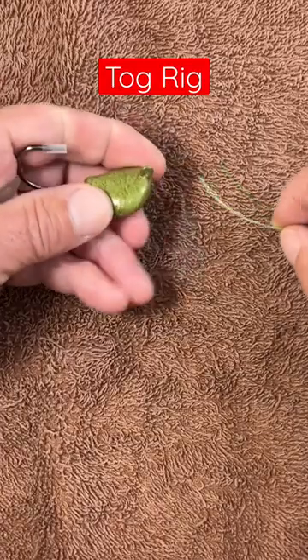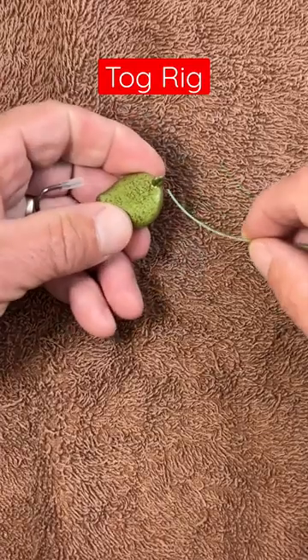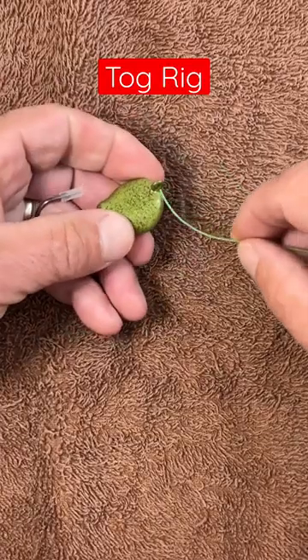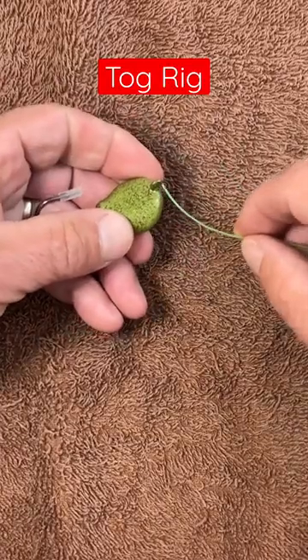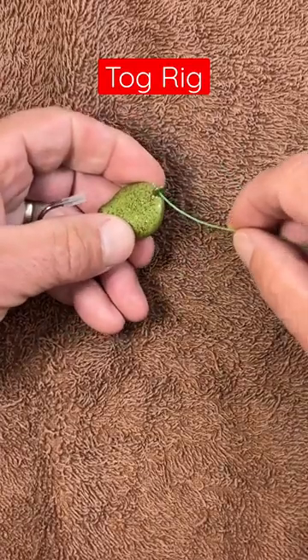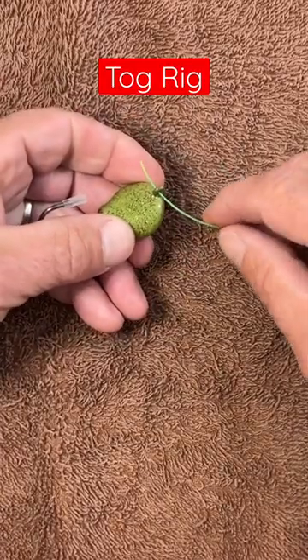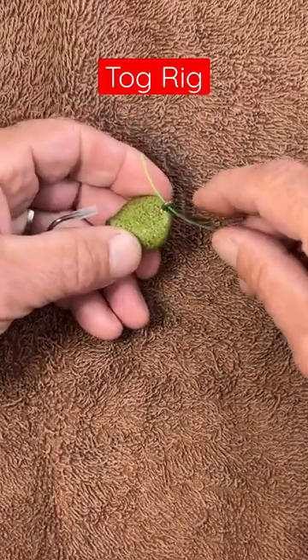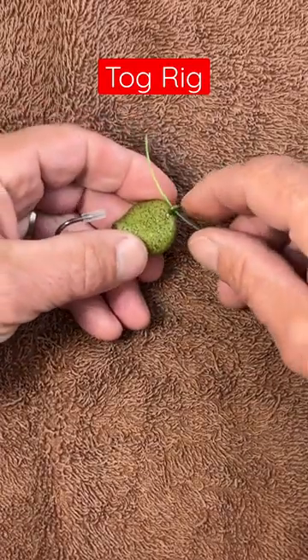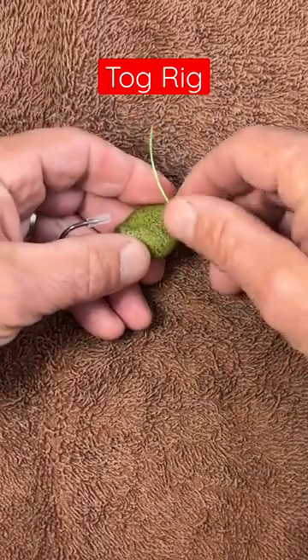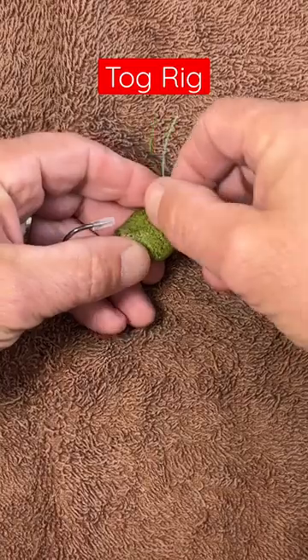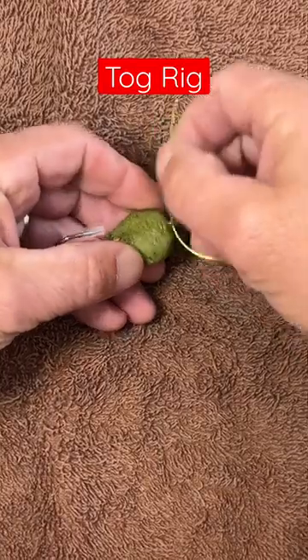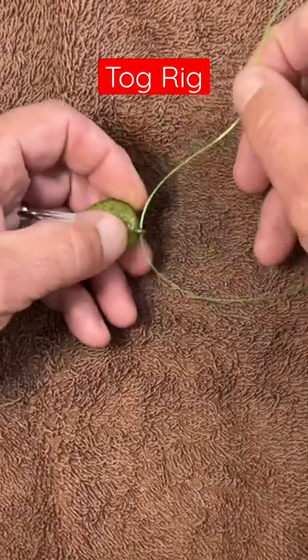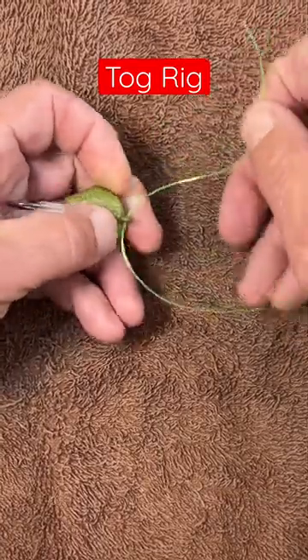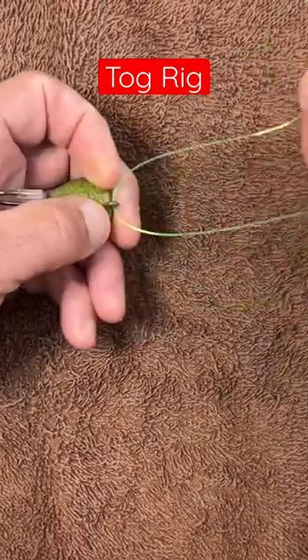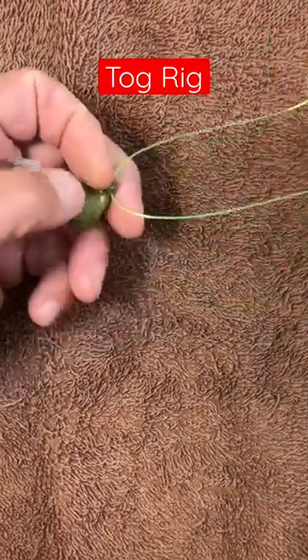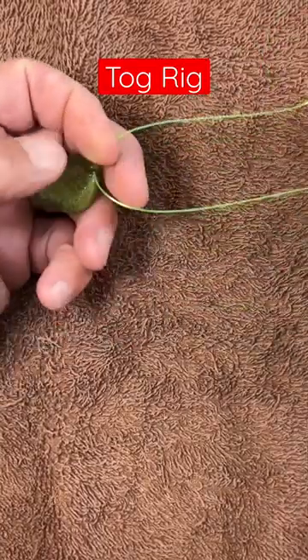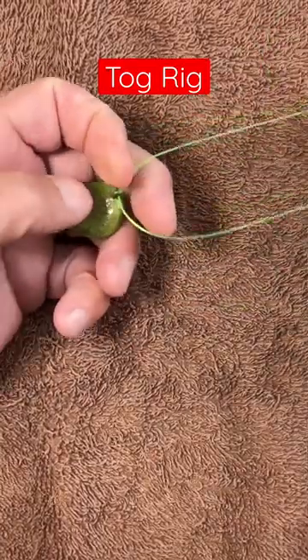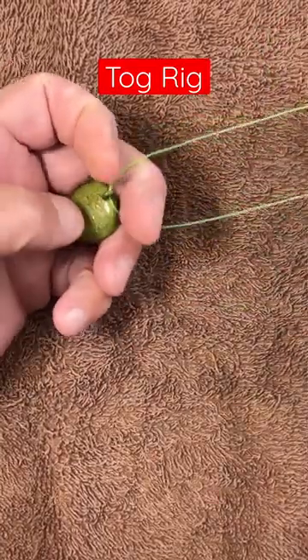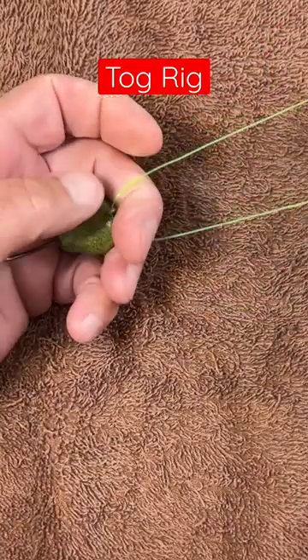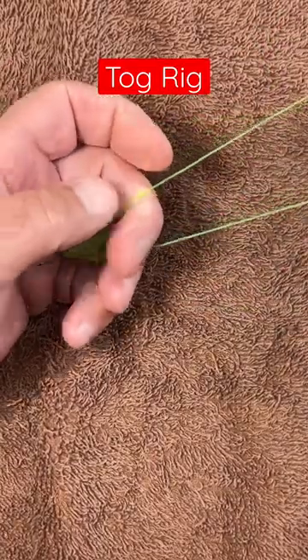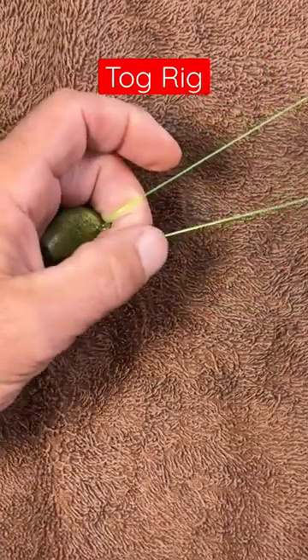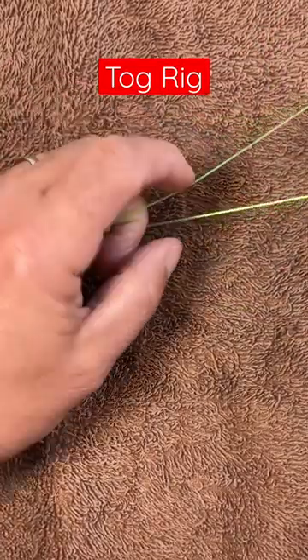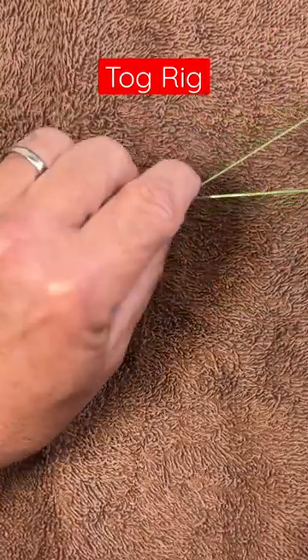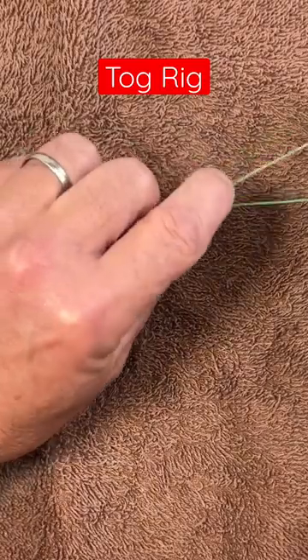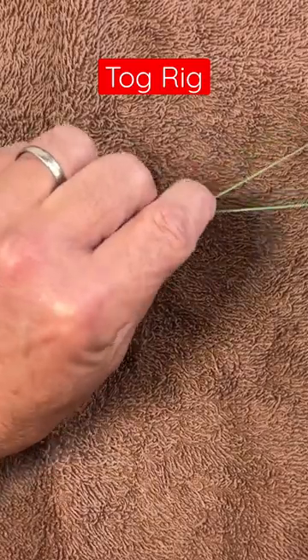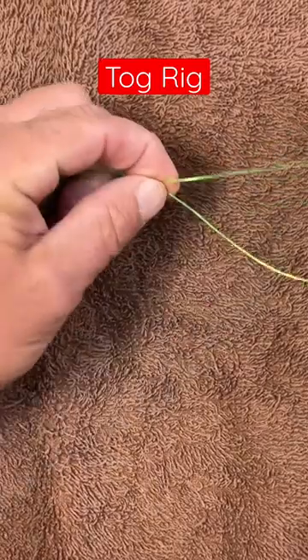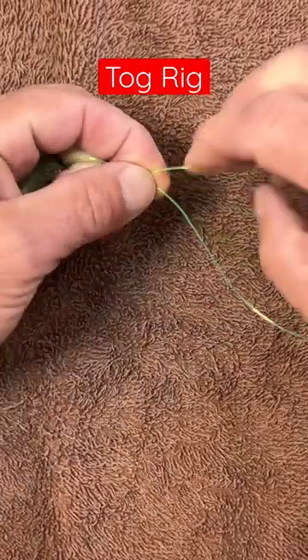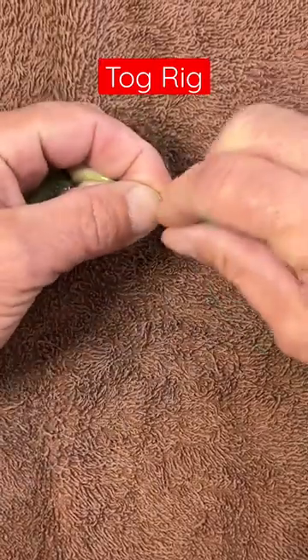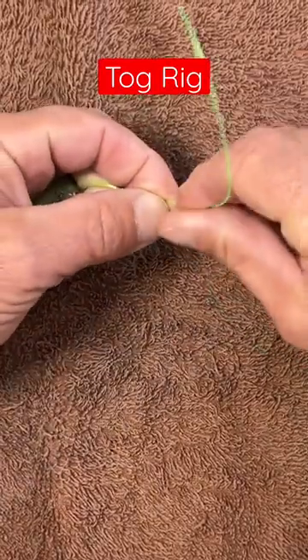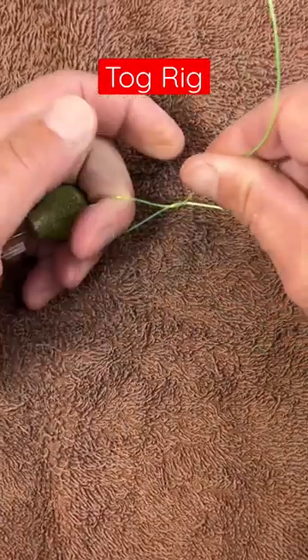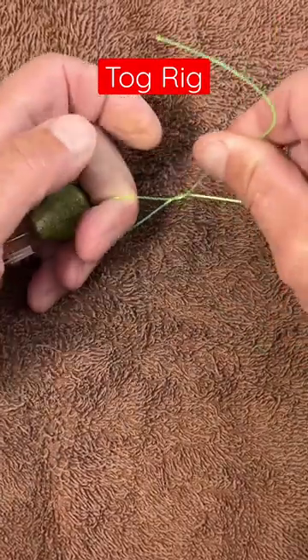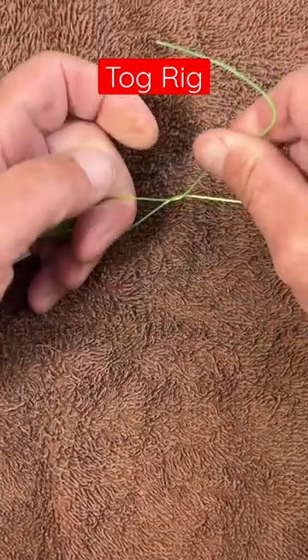Put your mainline through the eye of the bottom sweeper jig. Put your finger in the middle. Spin this tag around five times.